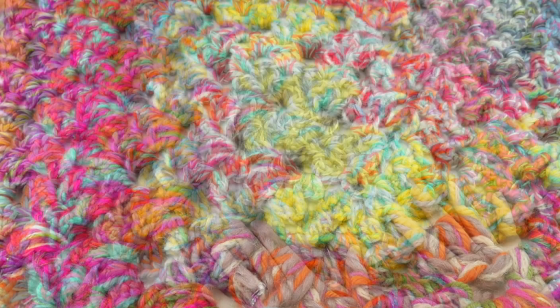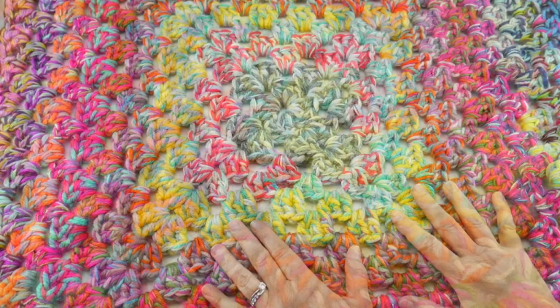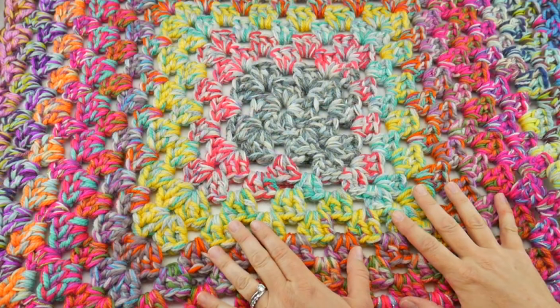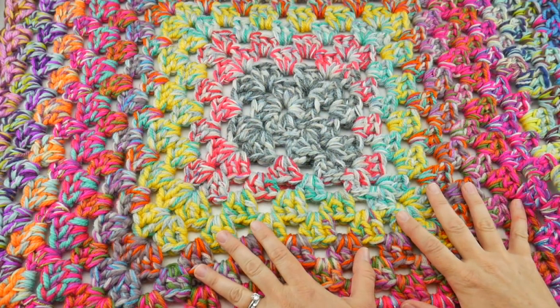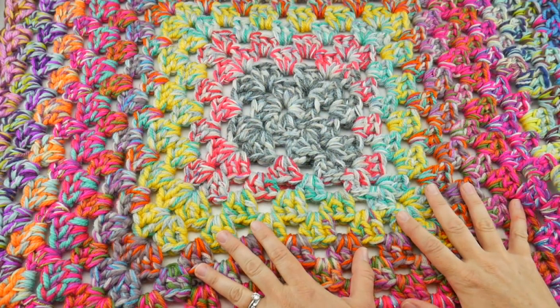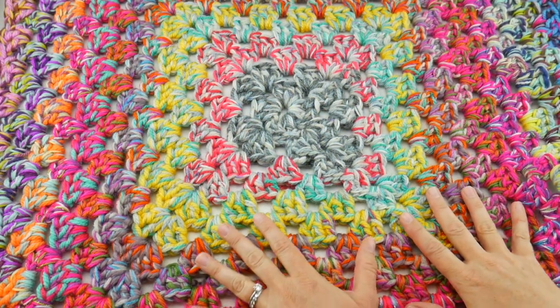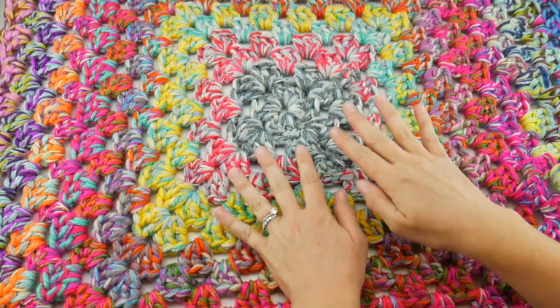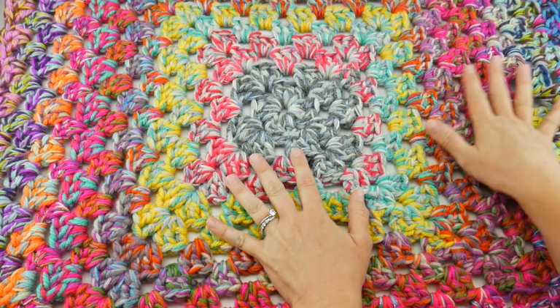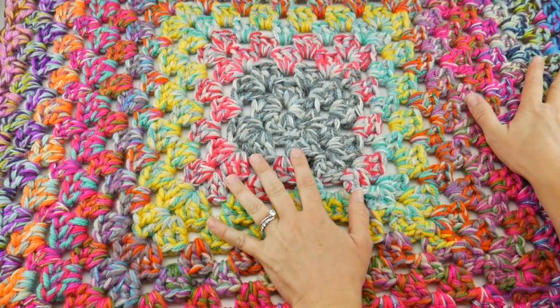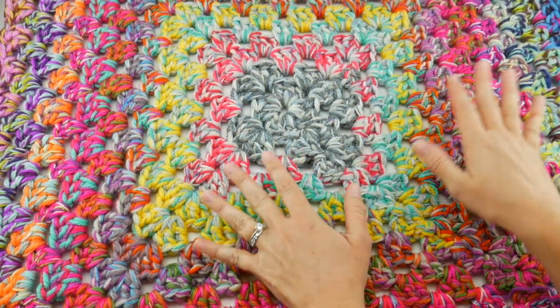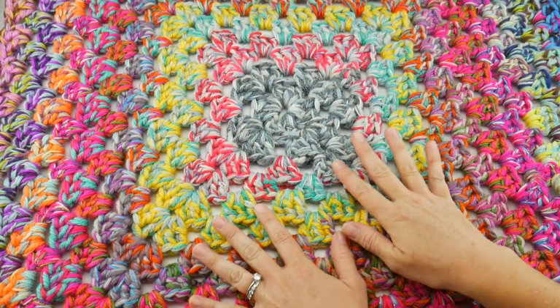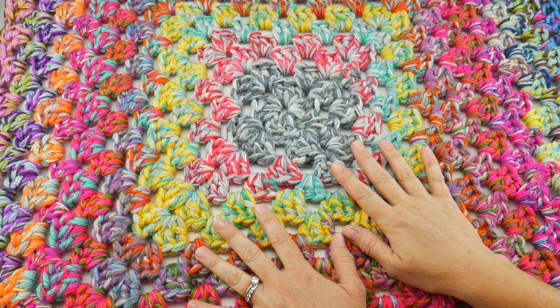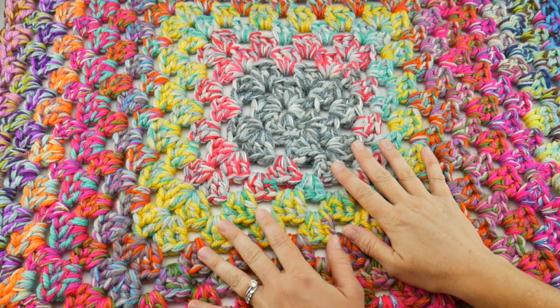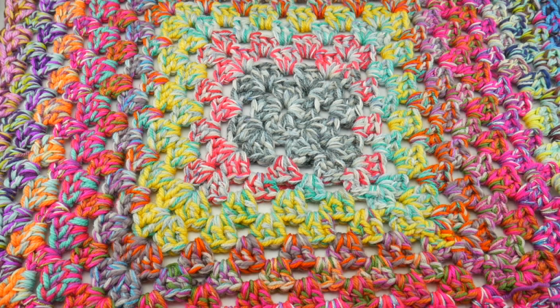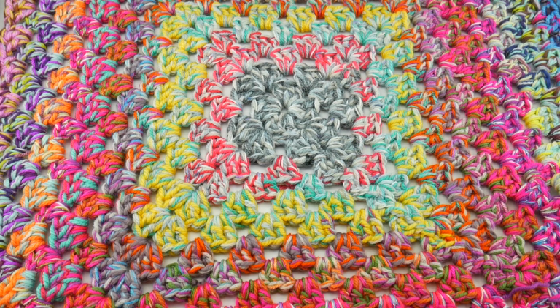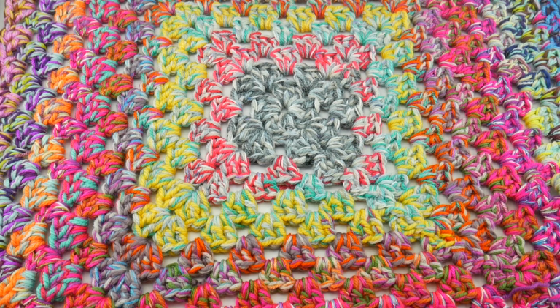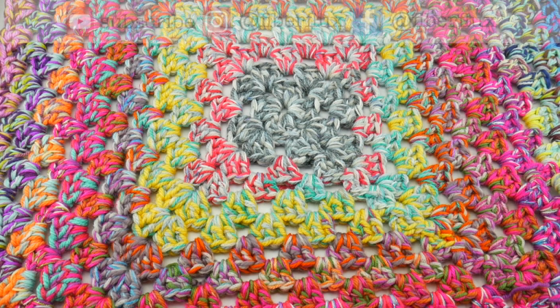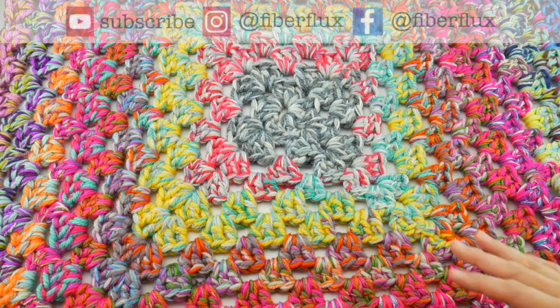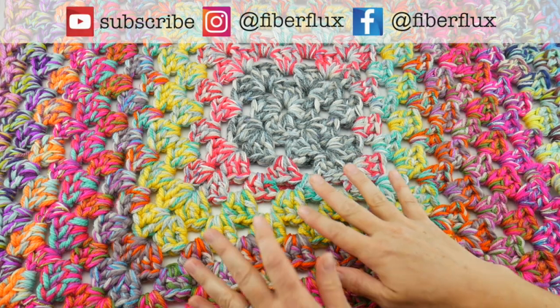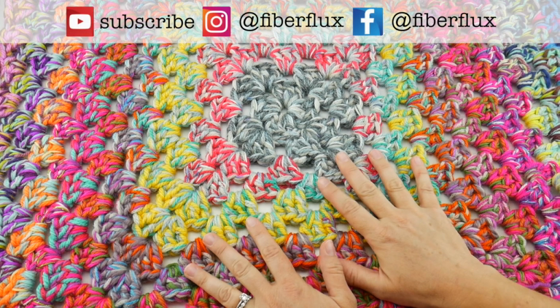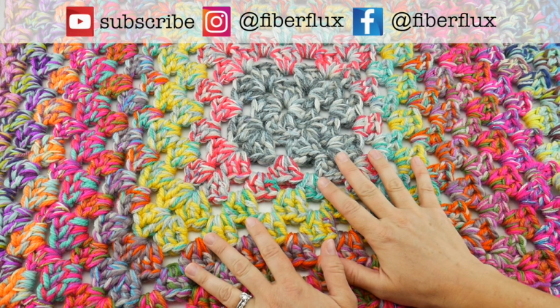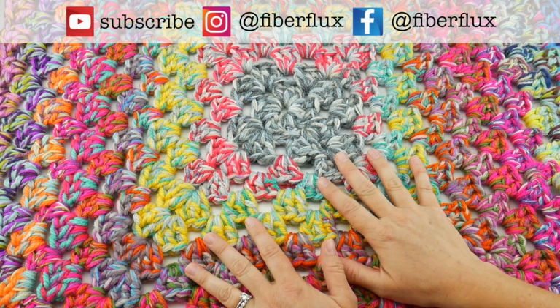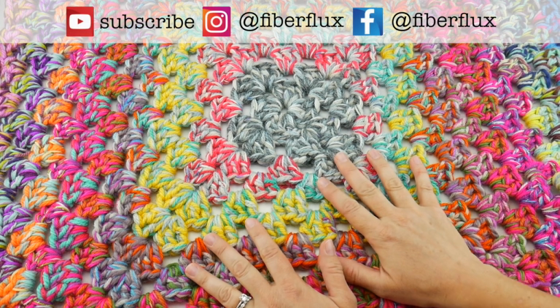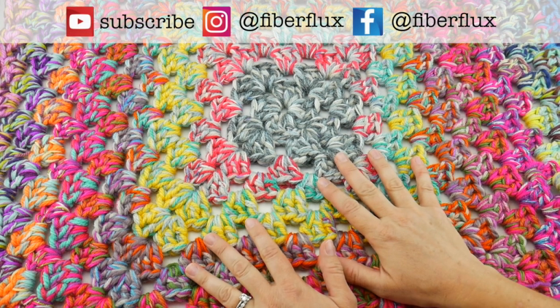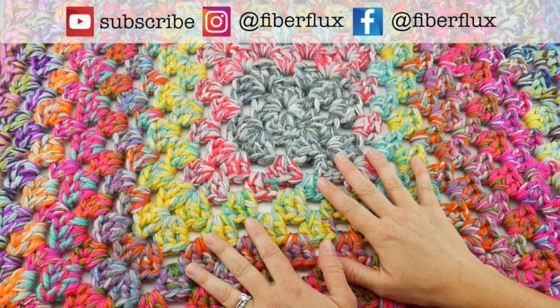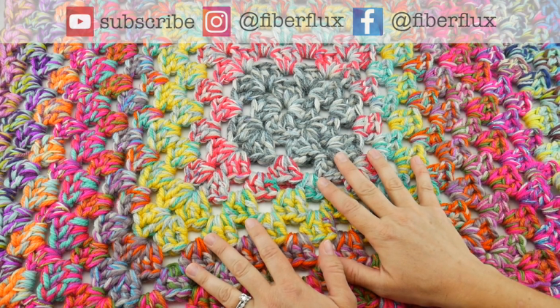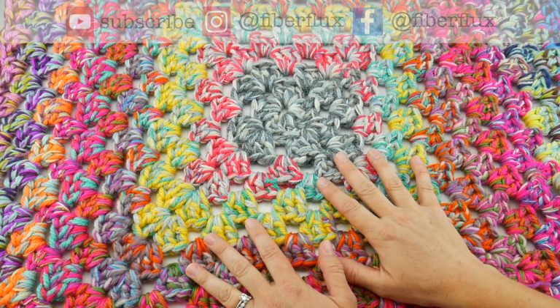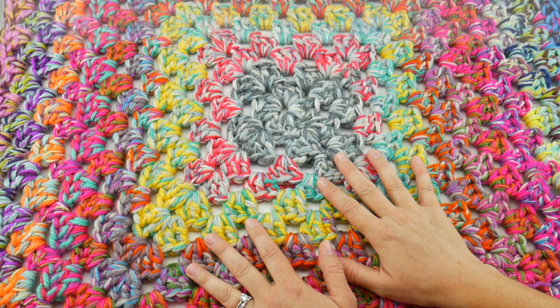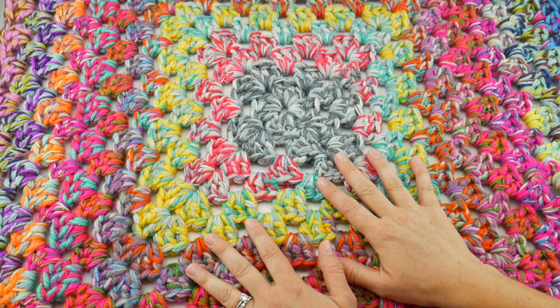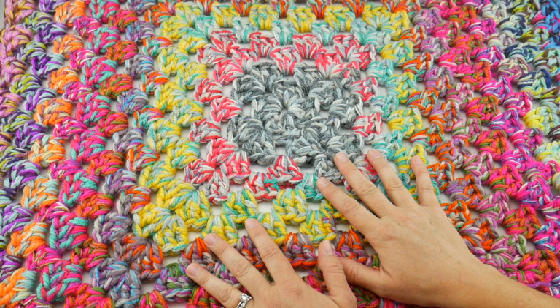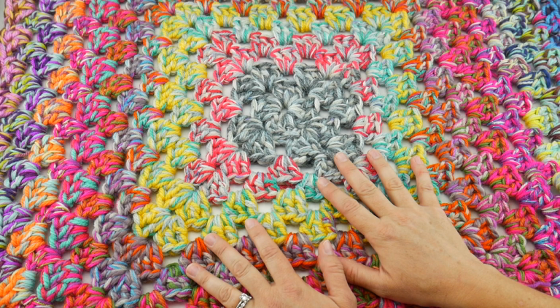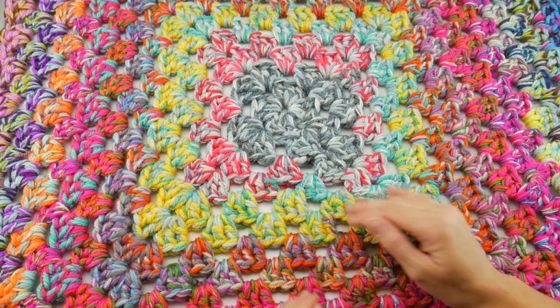Hi everyone, it's Jennifer from Fiber Flux. I wanted to pop on here really quick and just share a summer update of our 2022 granny stash down challenge.